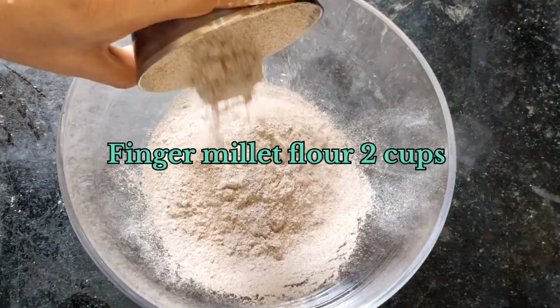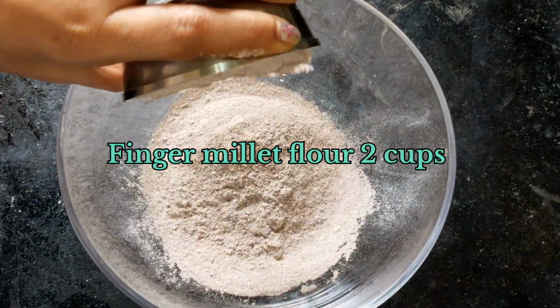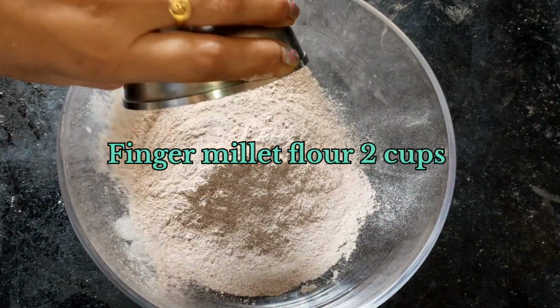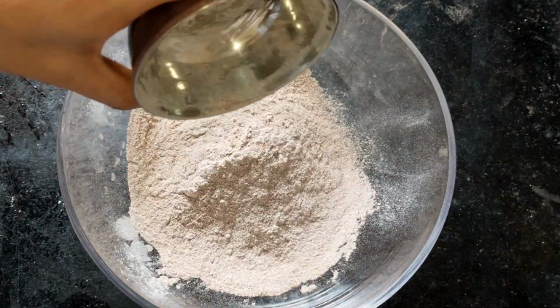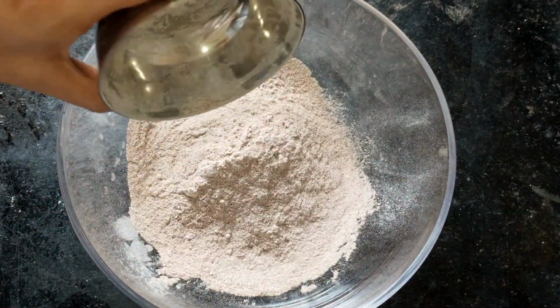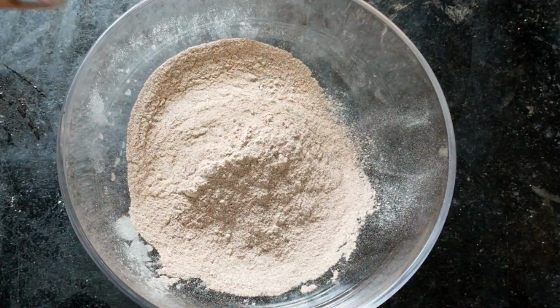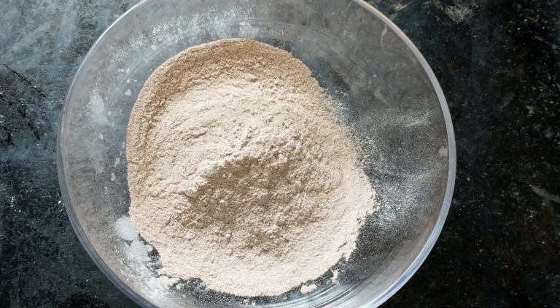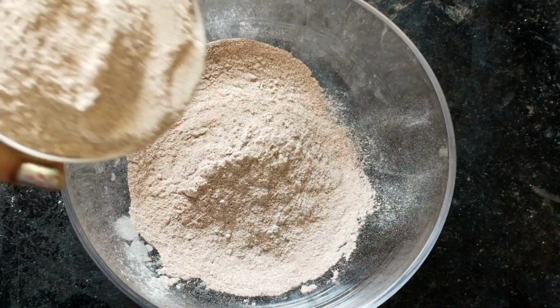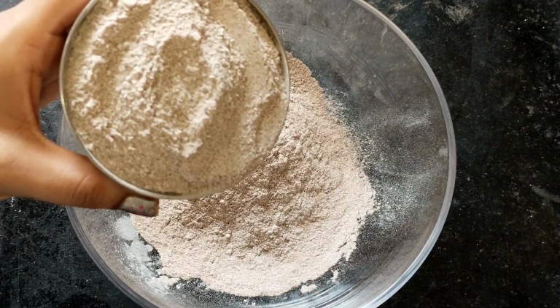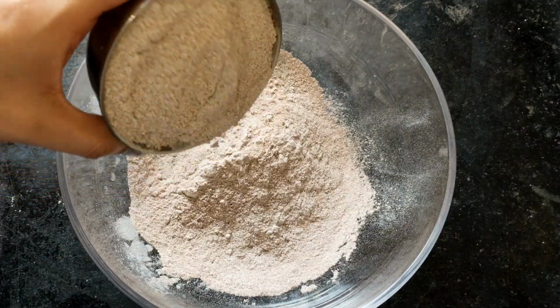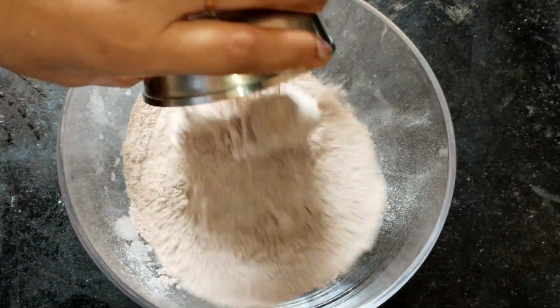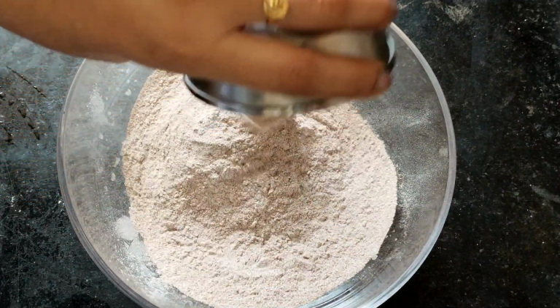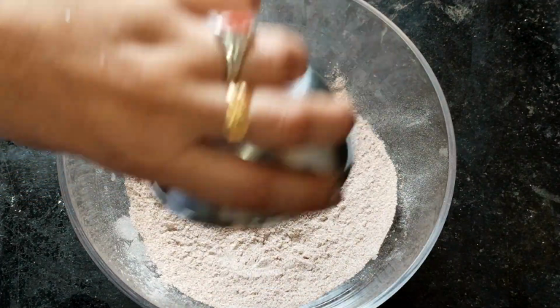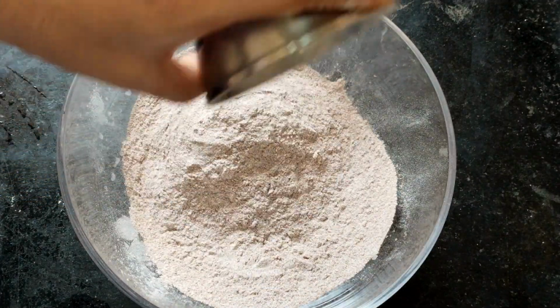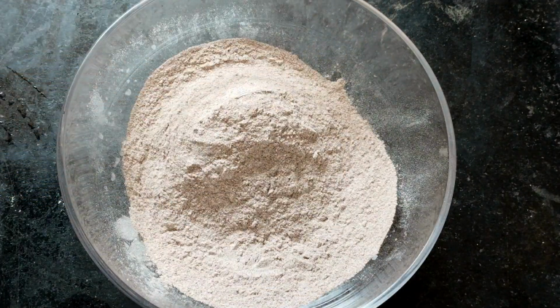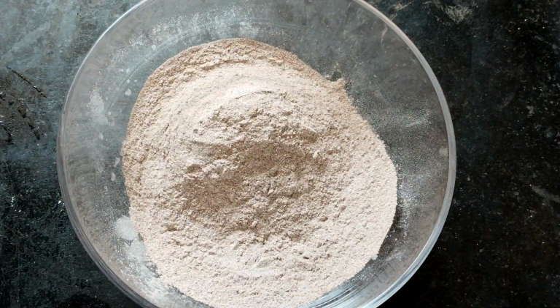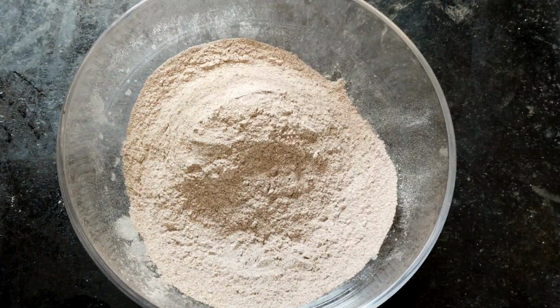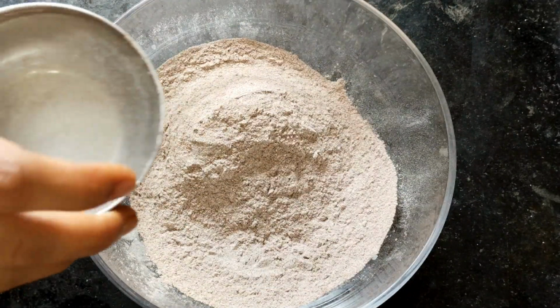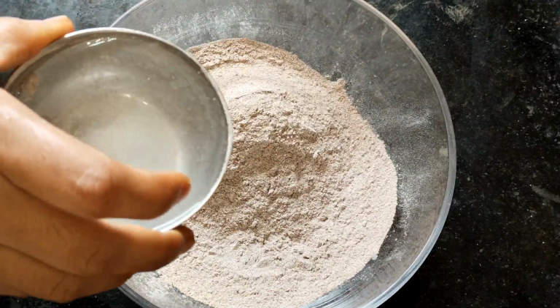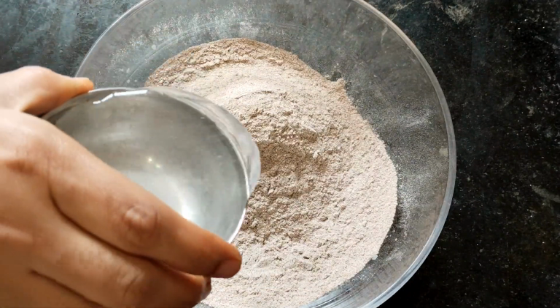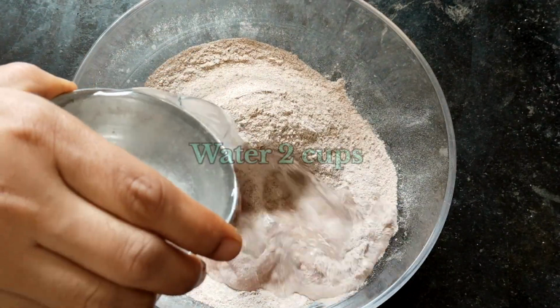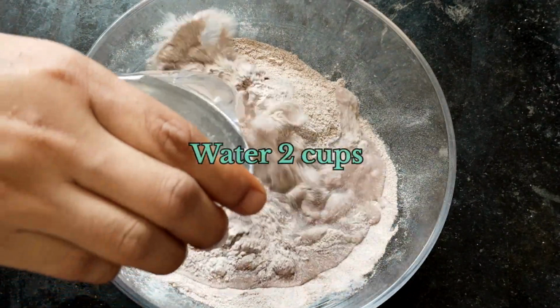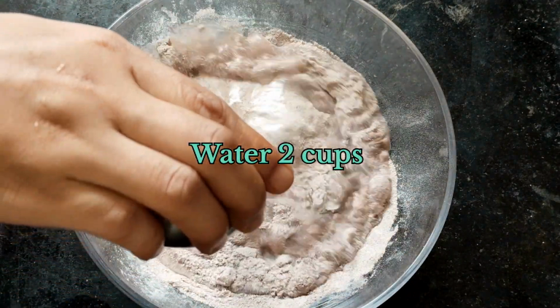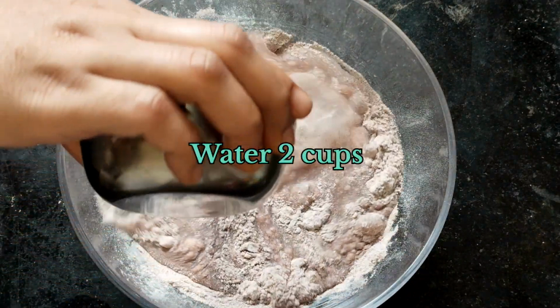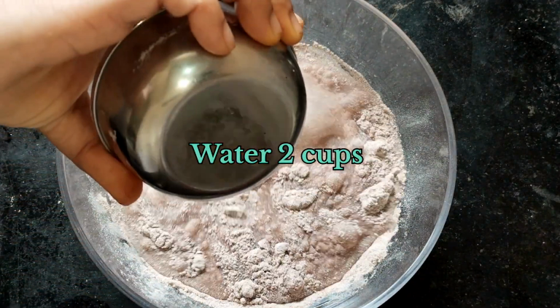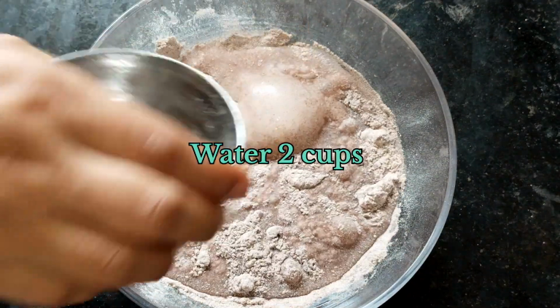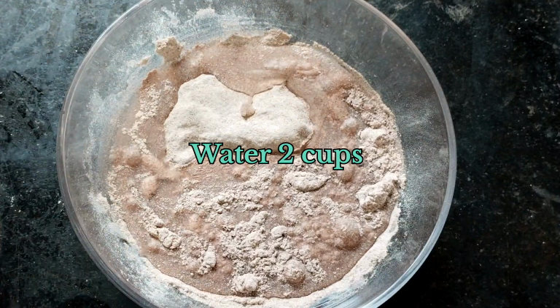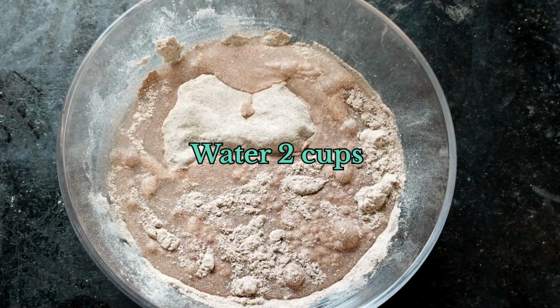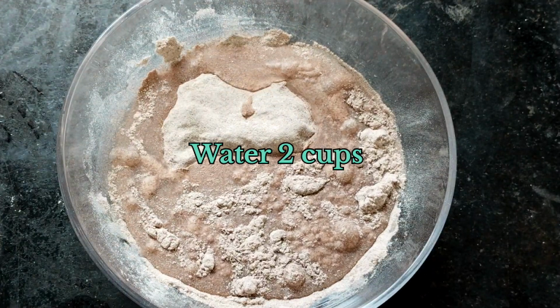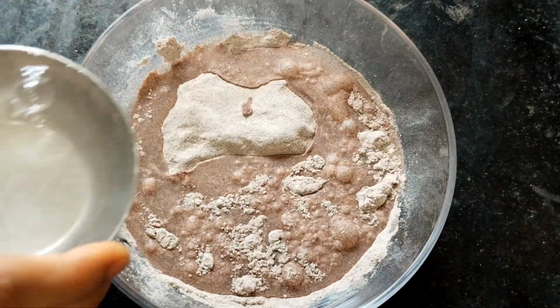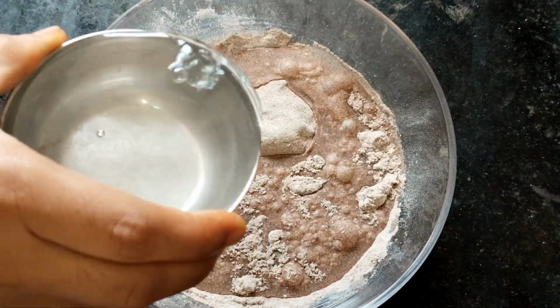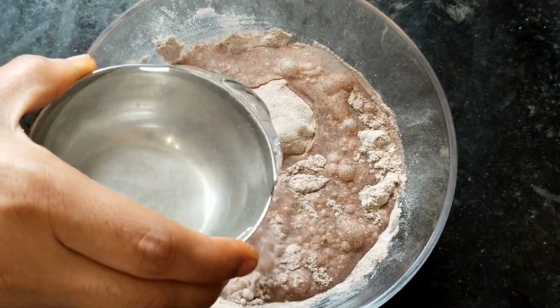I will place the recipe in 2 cups. I will place the recipe in my finger millet. I am going to make it easy to make.